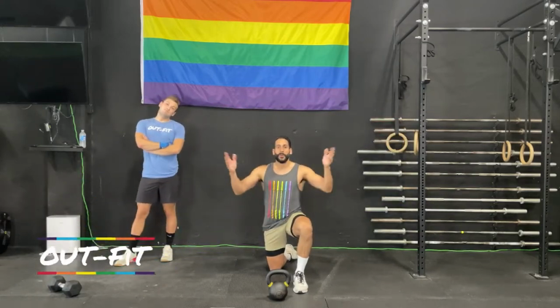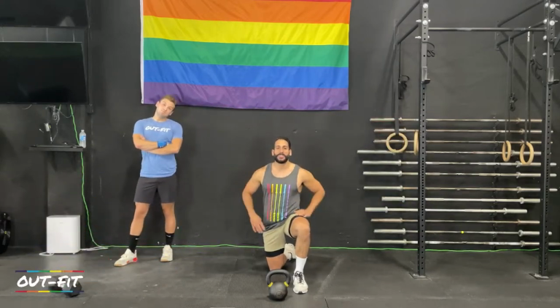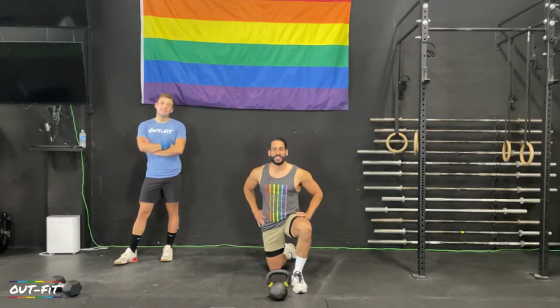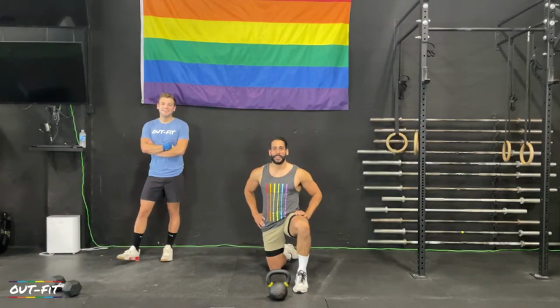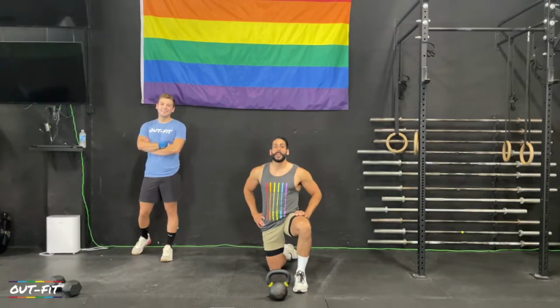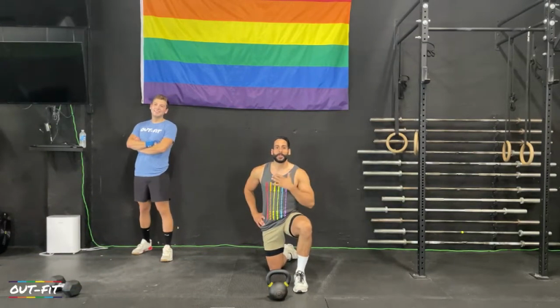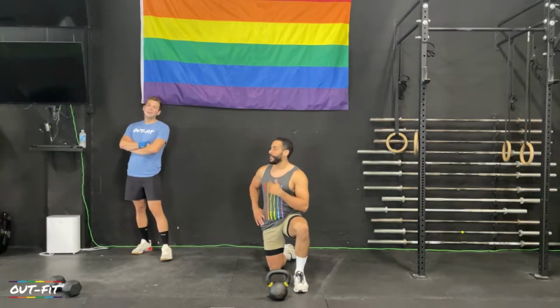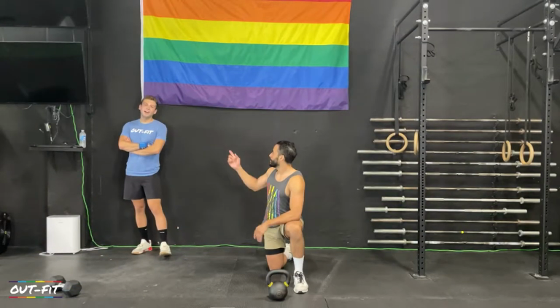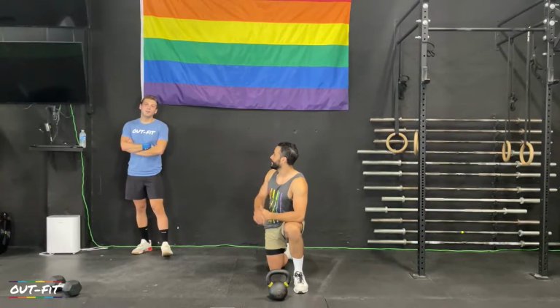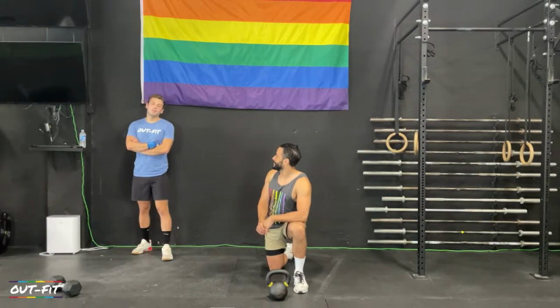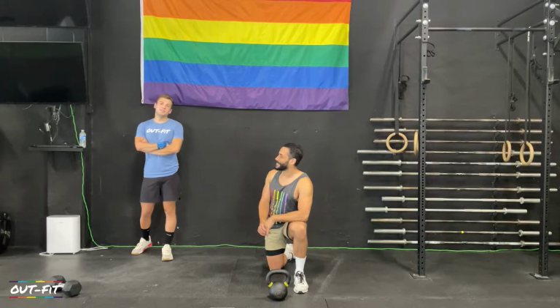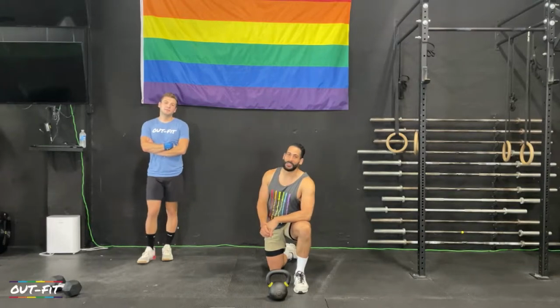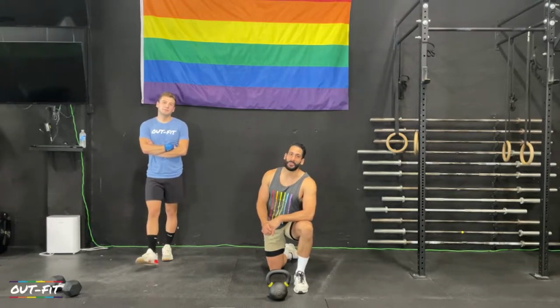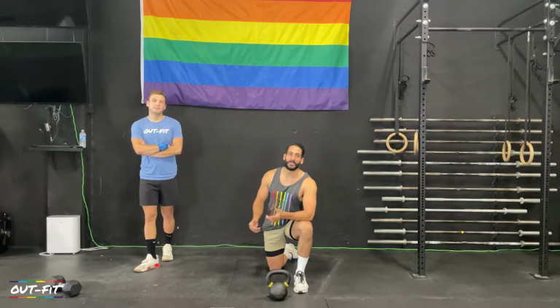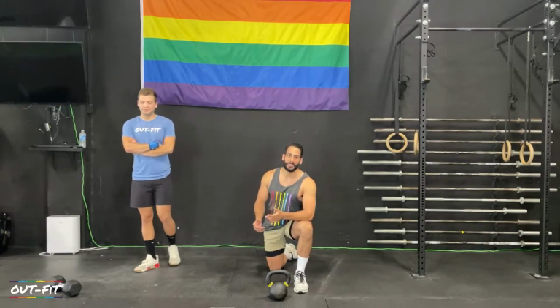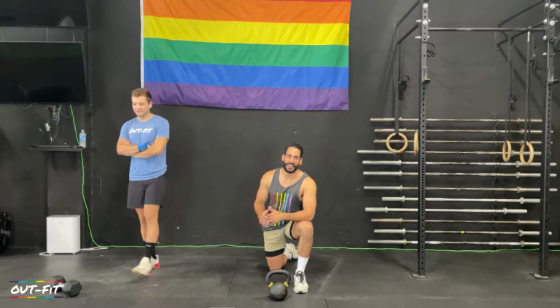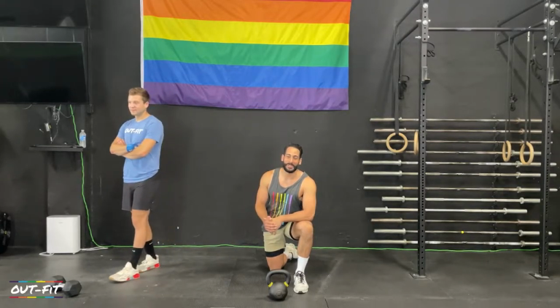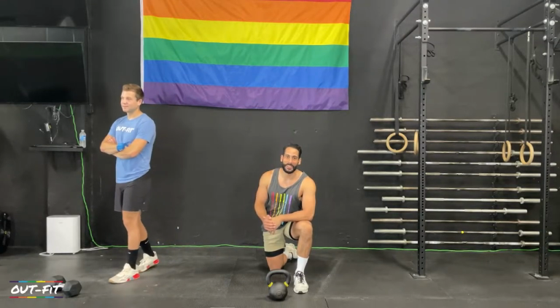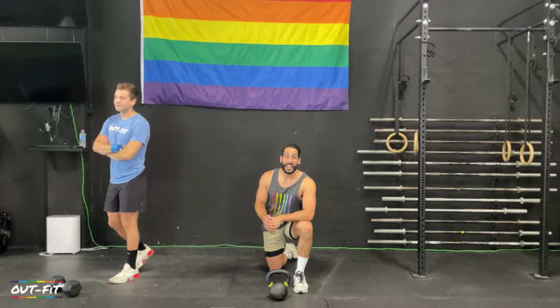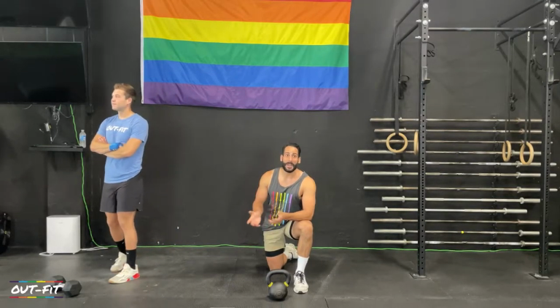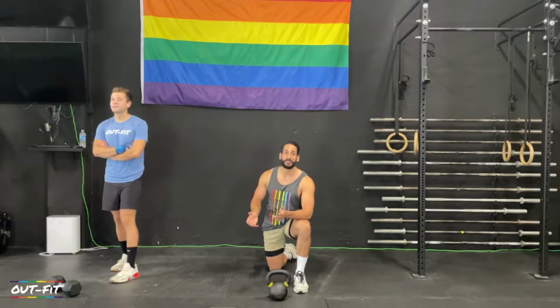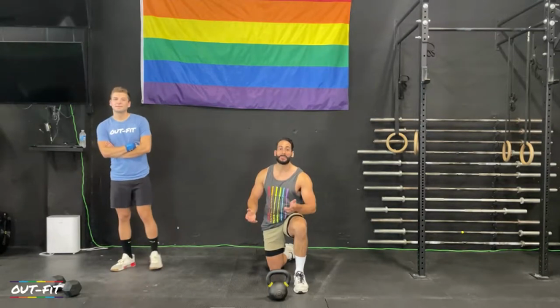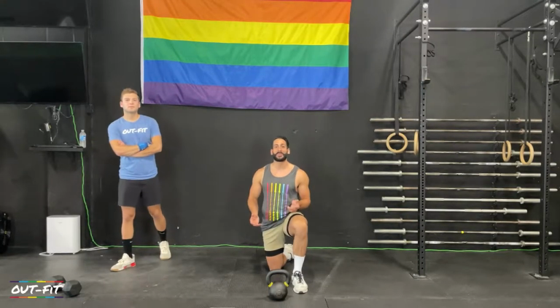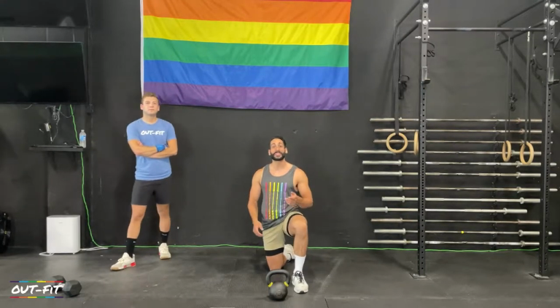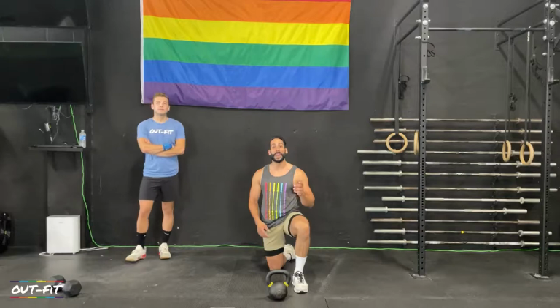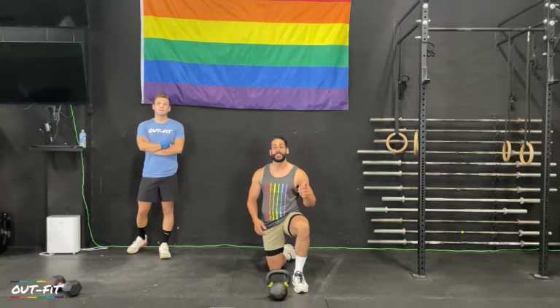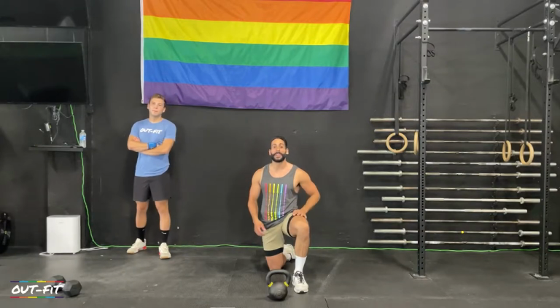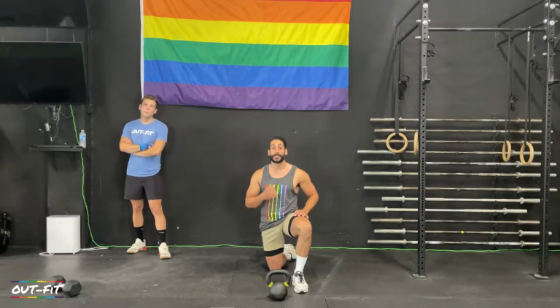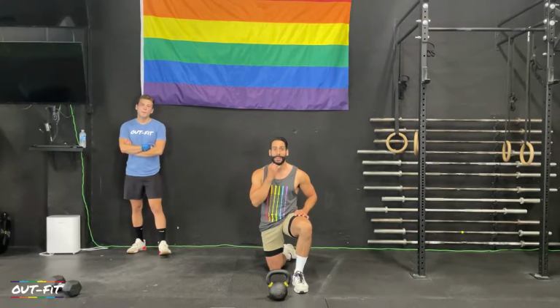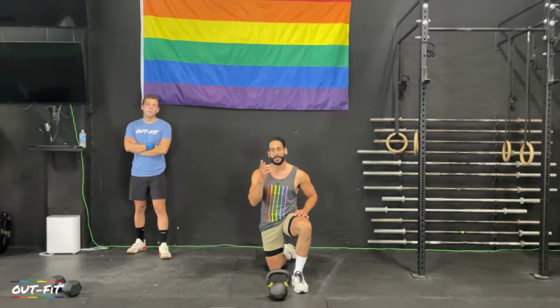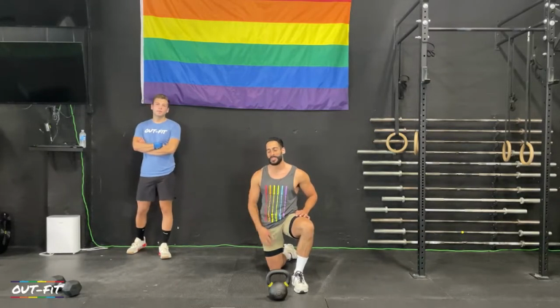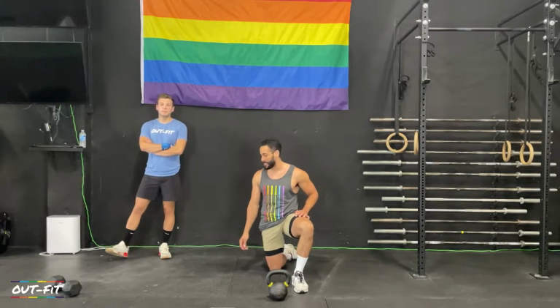Welcome back to New York City everybody. I'm Coach Ta, and that's Coach Kool. We're filming in Brooklyn today at Willie B Fitness, and we're back for another Boot Camp Challenge workout — this is Boot Camp Challenge workout number 10.